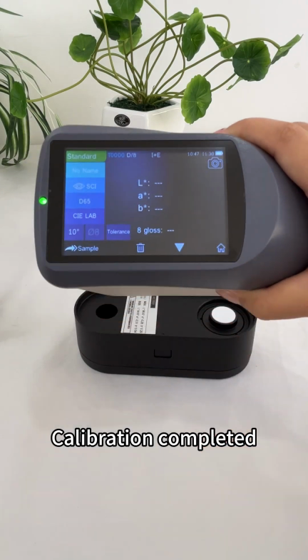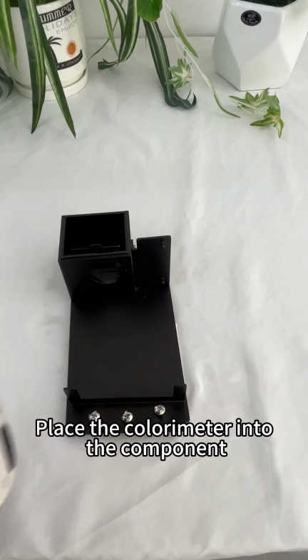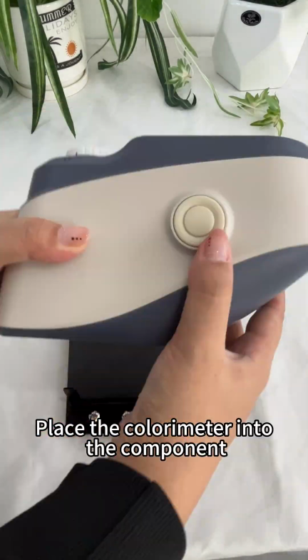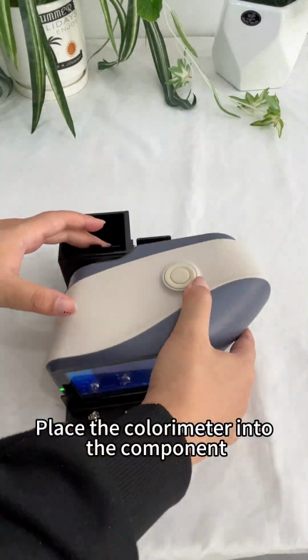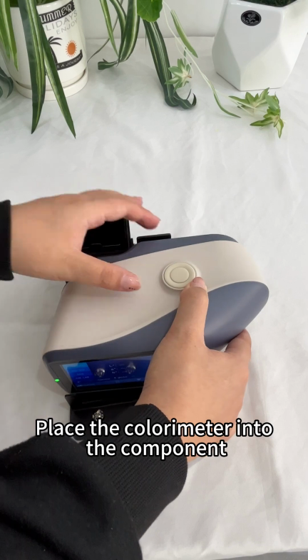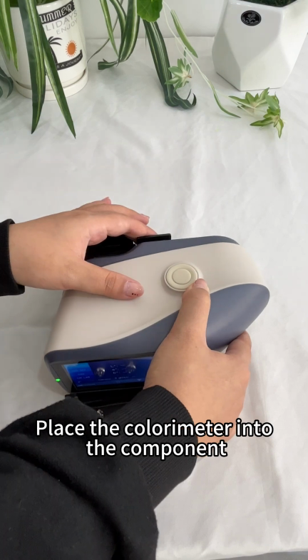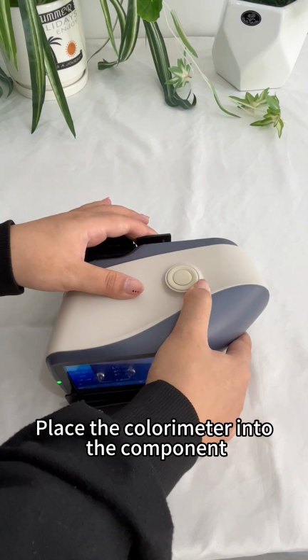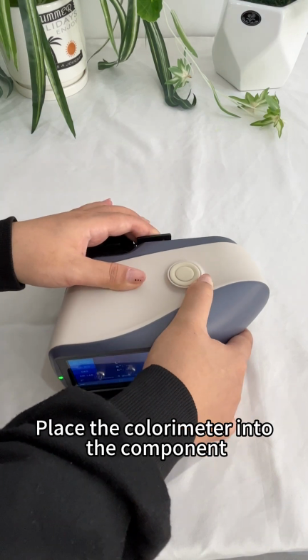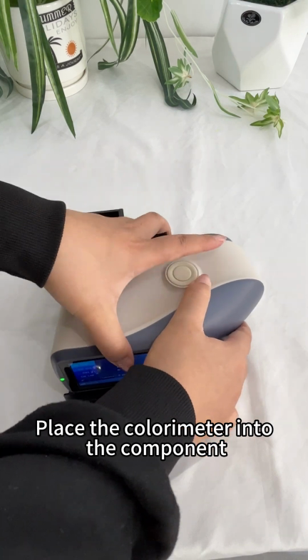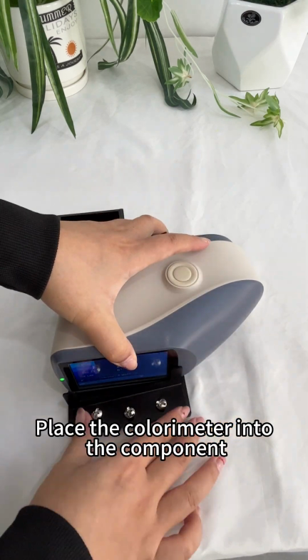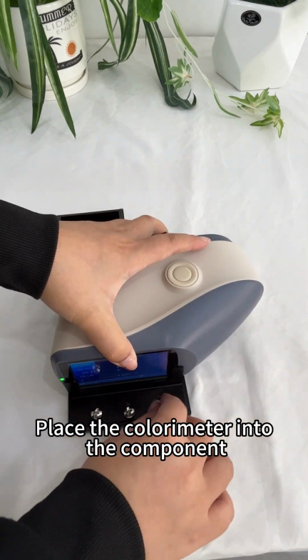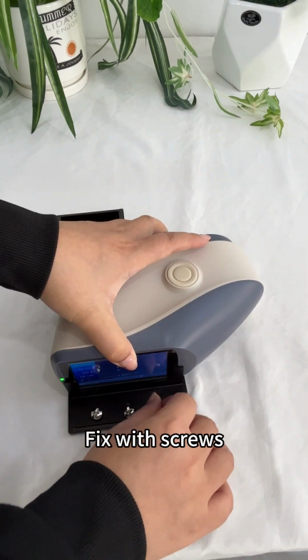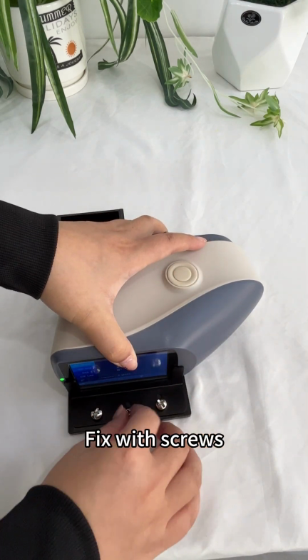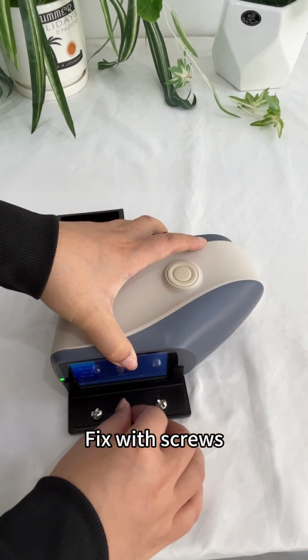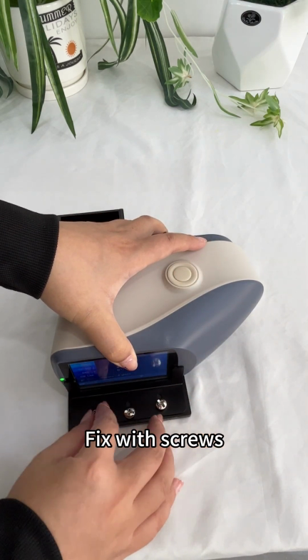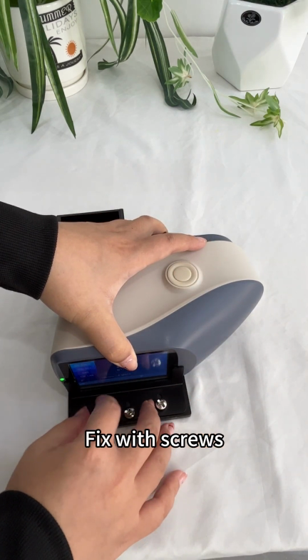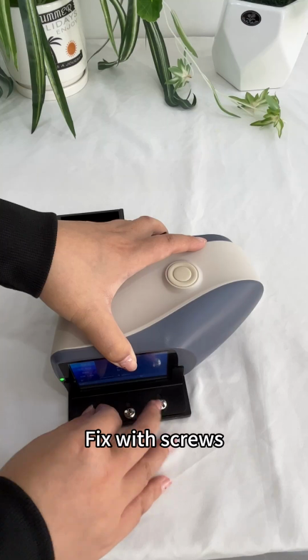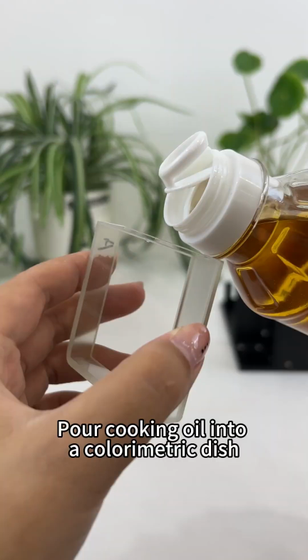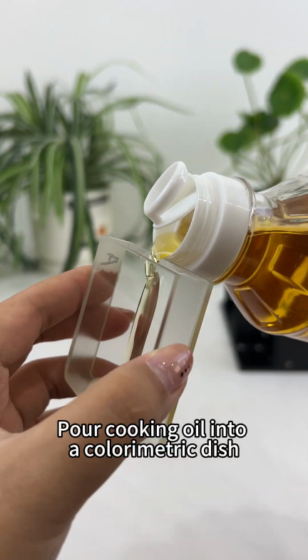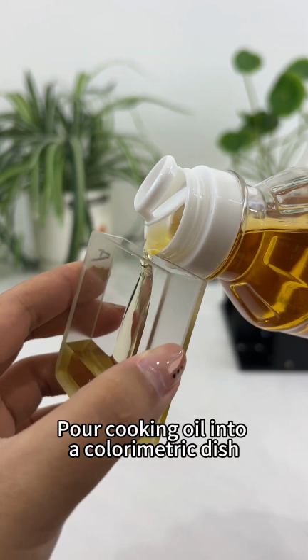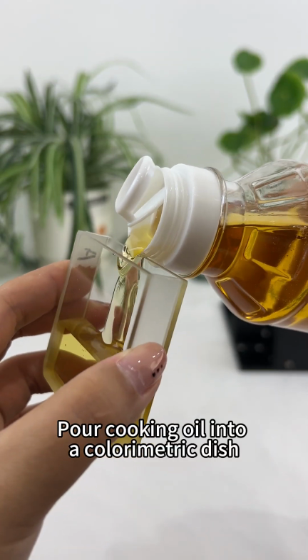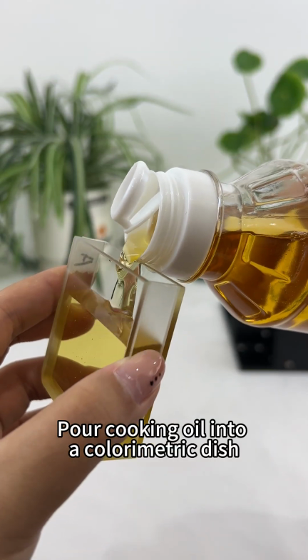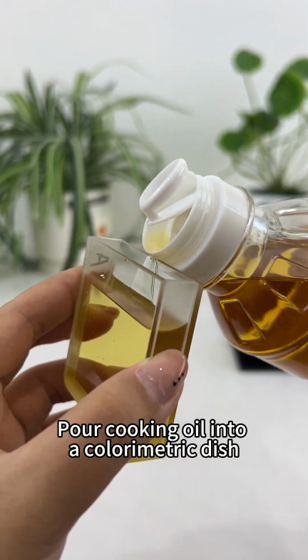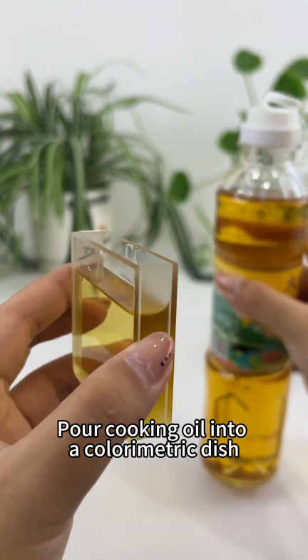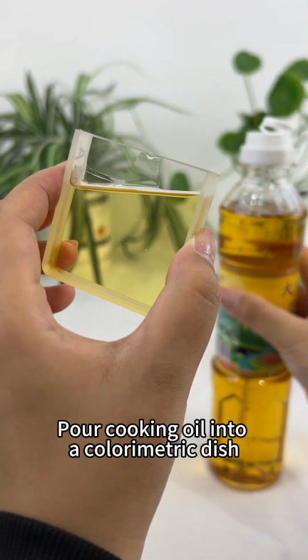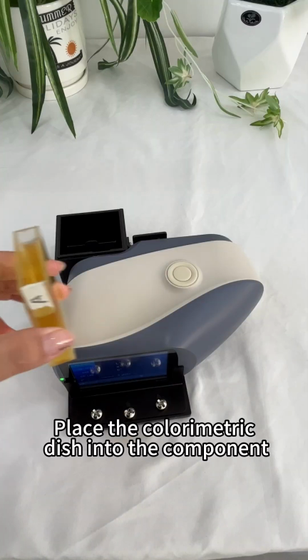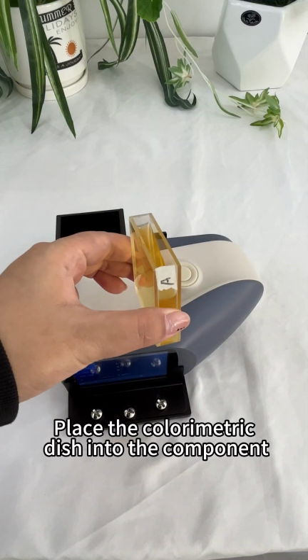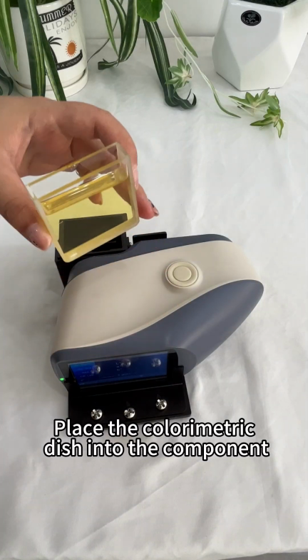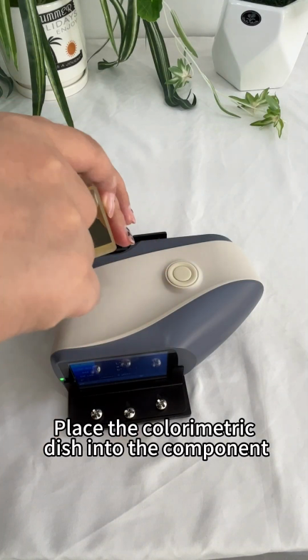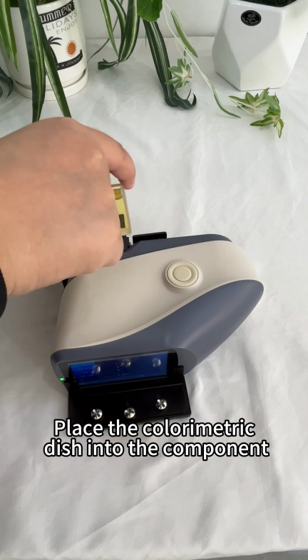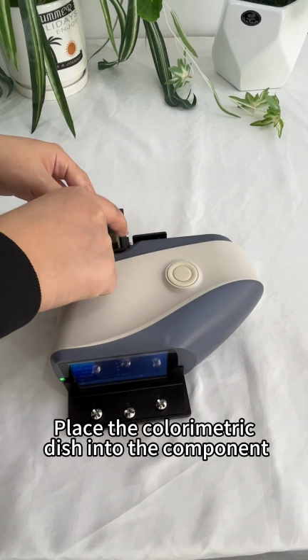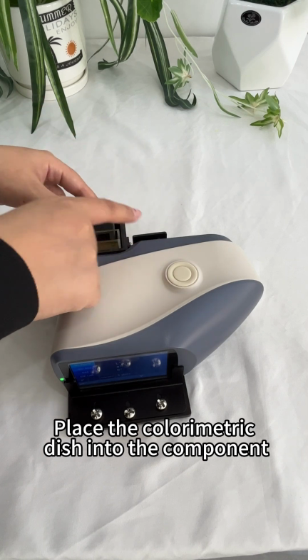Place the colorimeter into the component and fix it with screws. Pour cooking oil into a colorimetric dish, then place the colorimetric dish into the component.